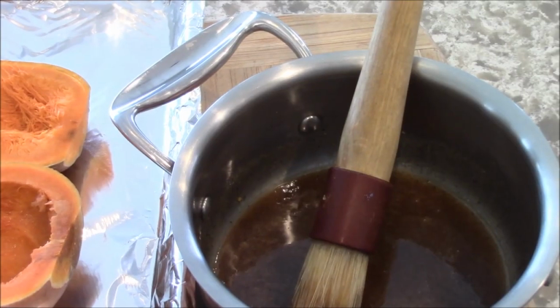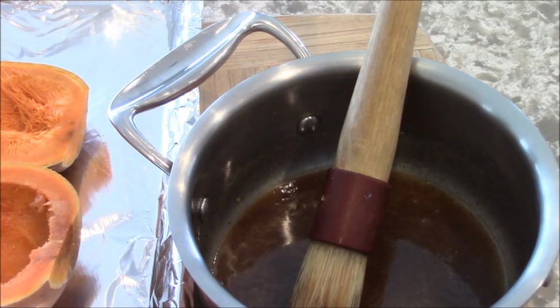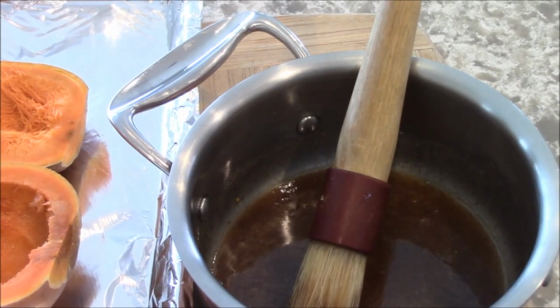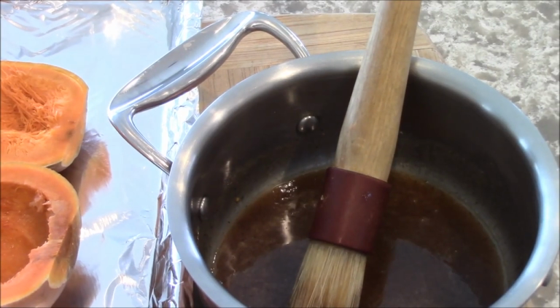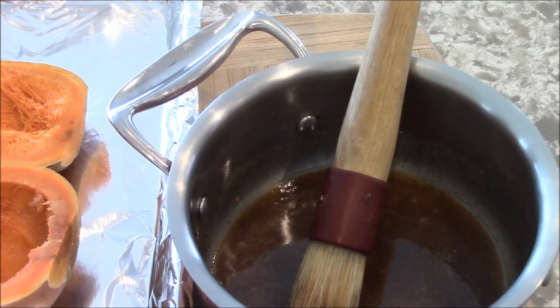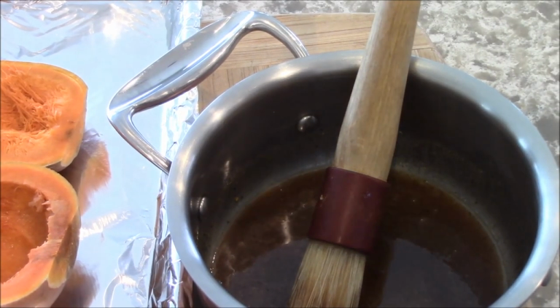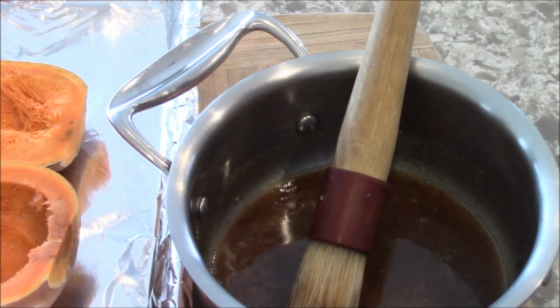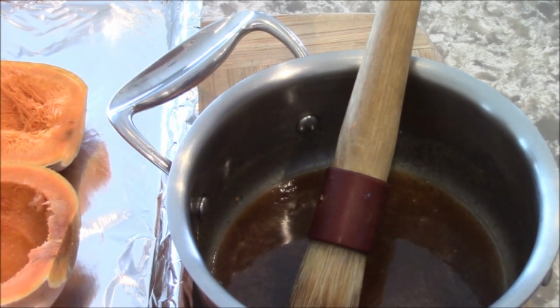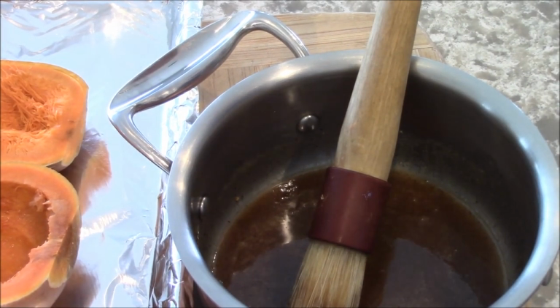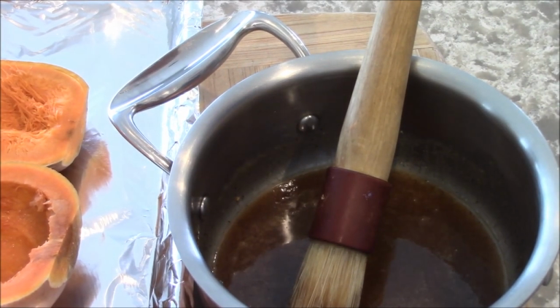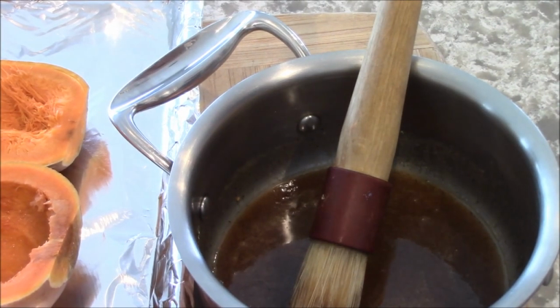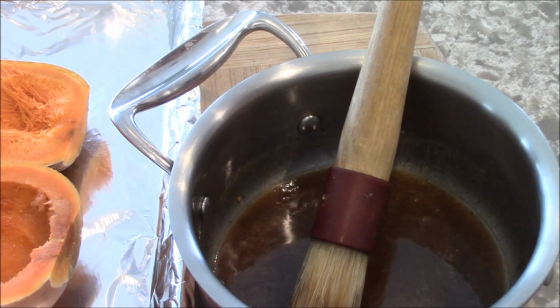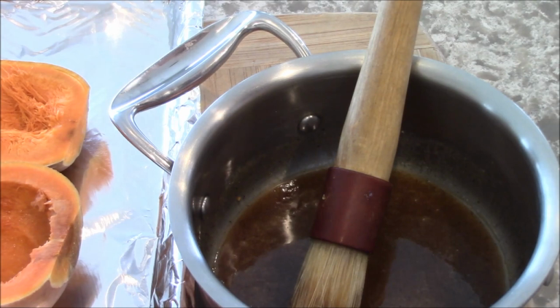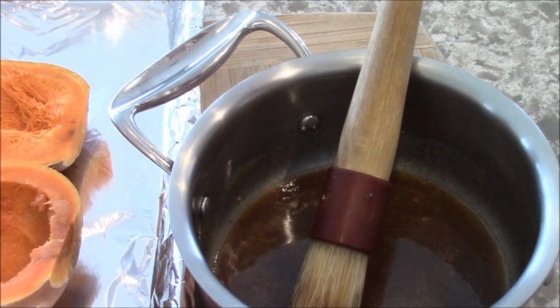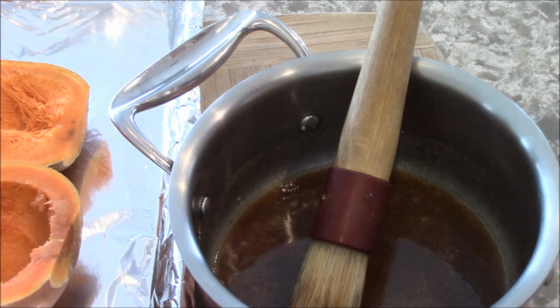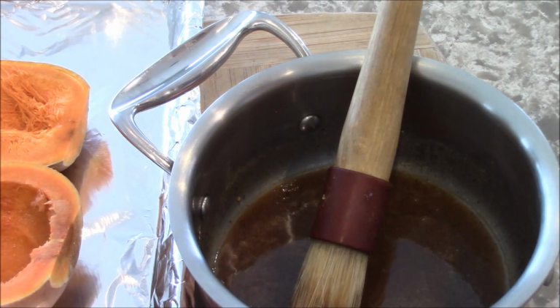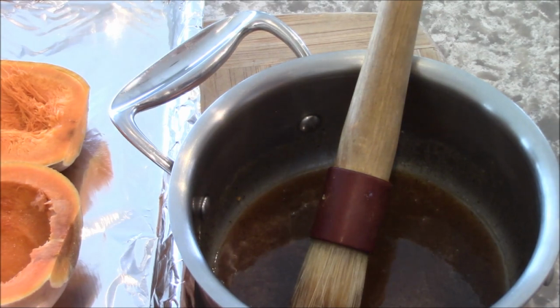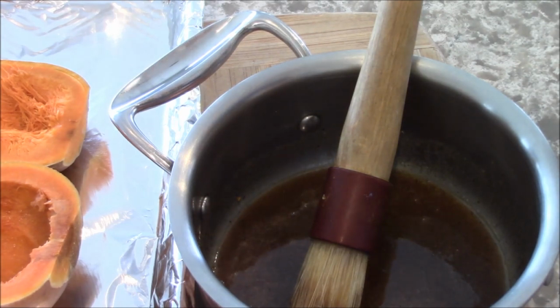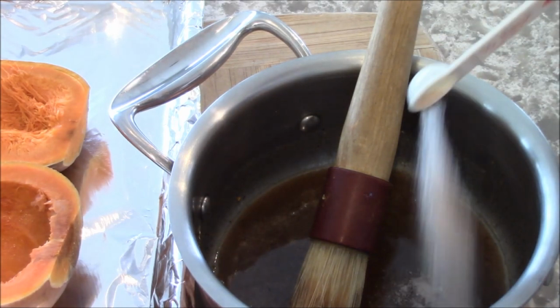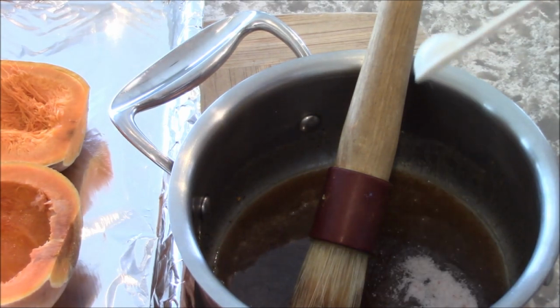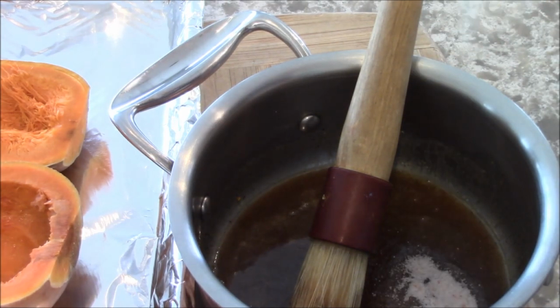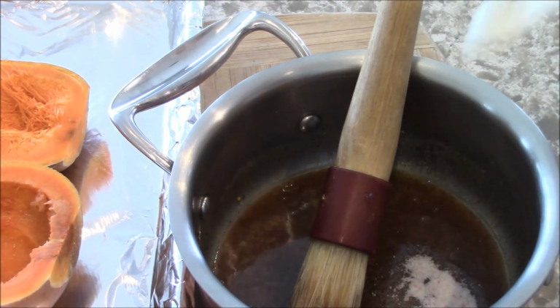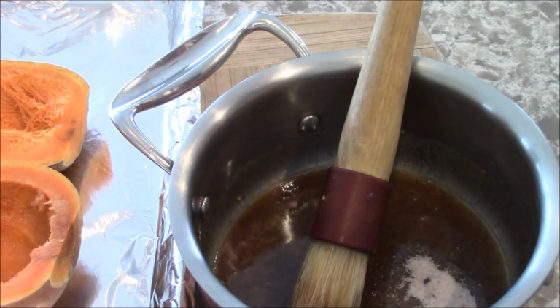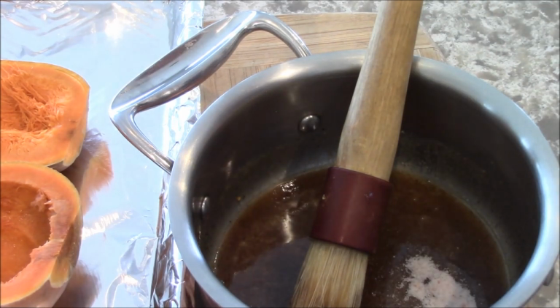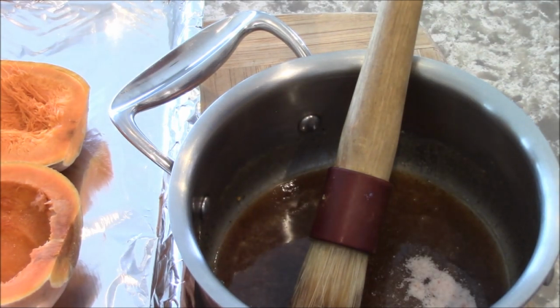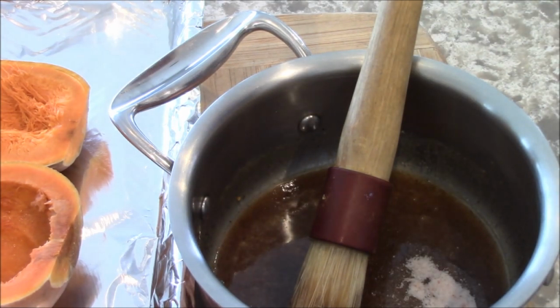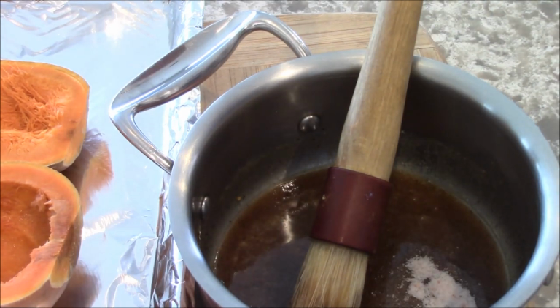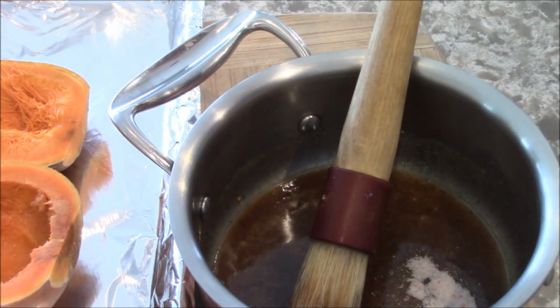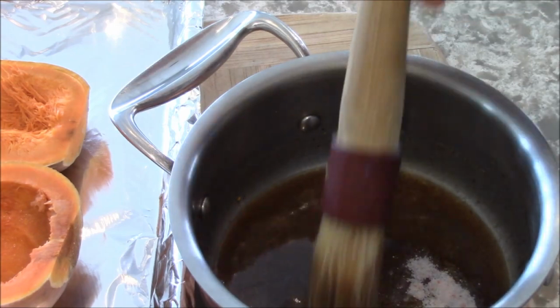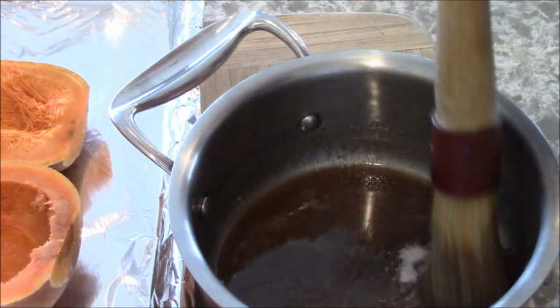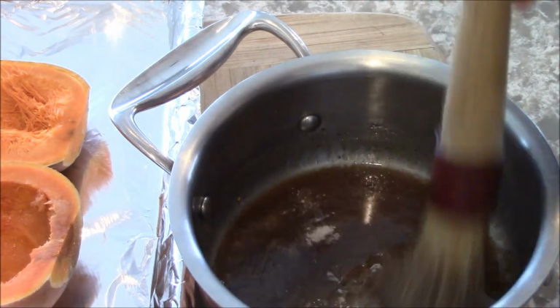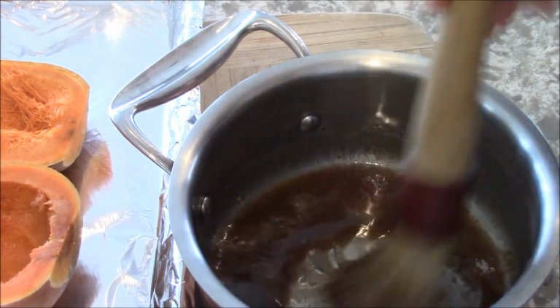I changed my mind about the salt — I'm going to put it now because that mix is hot. I'm going to put the salt in there. It'll blend with everything.